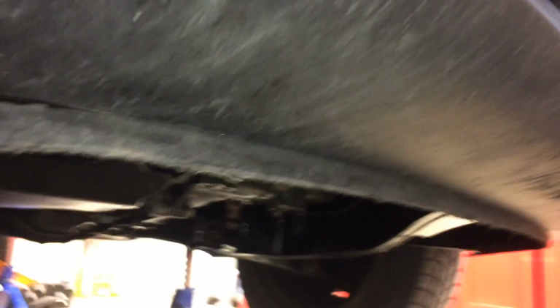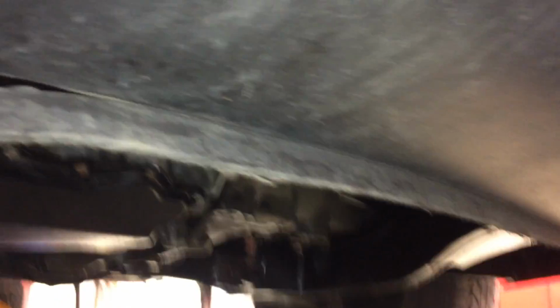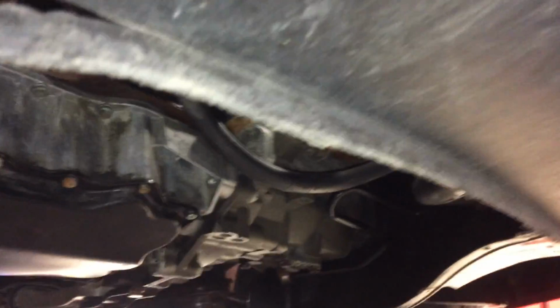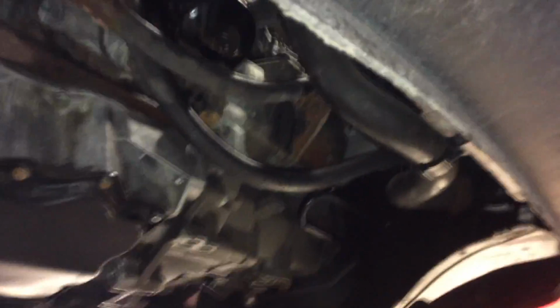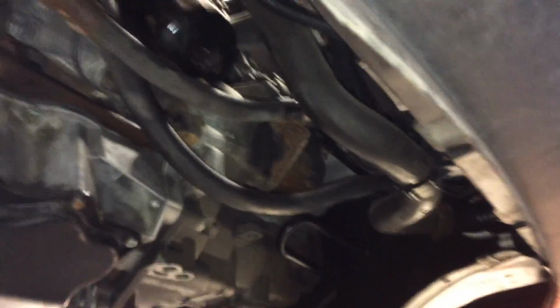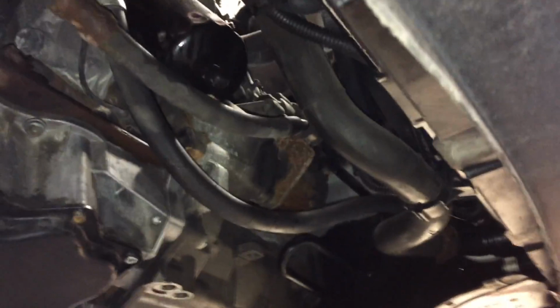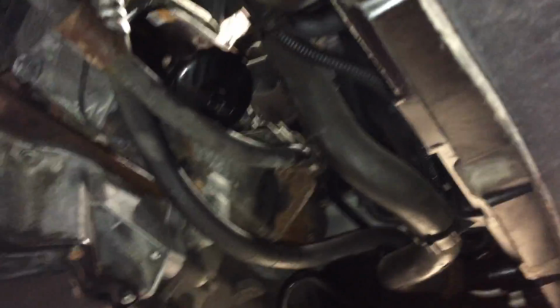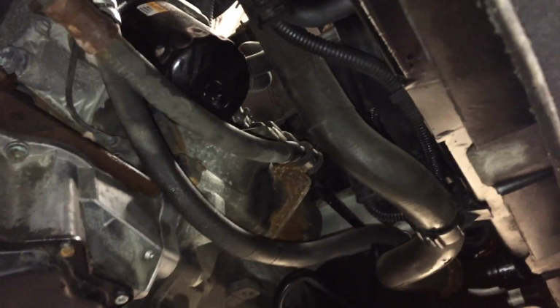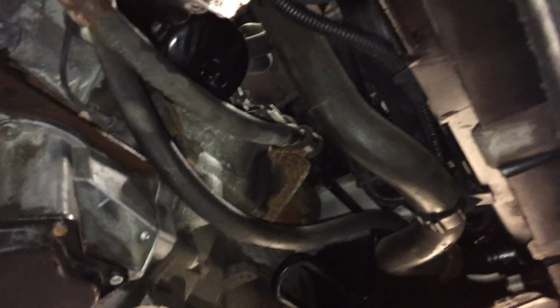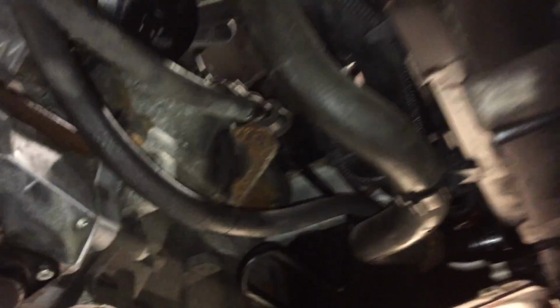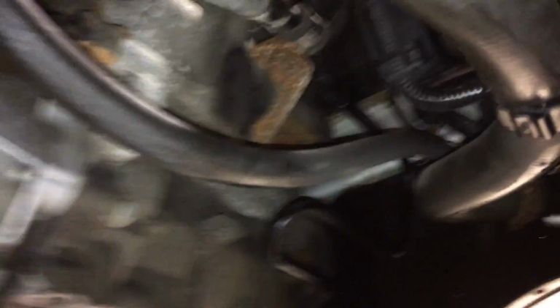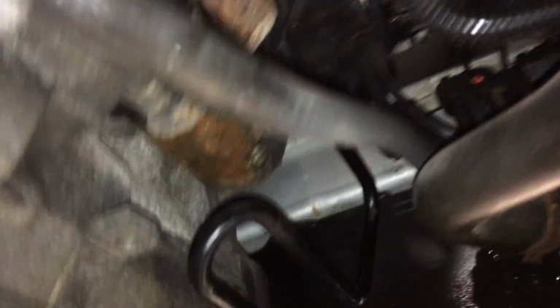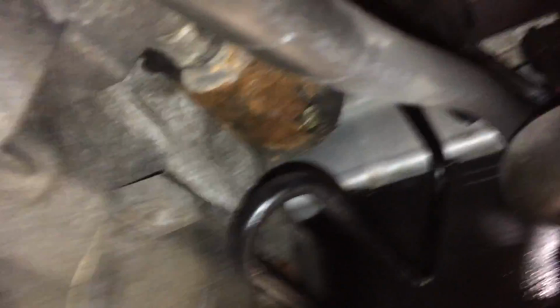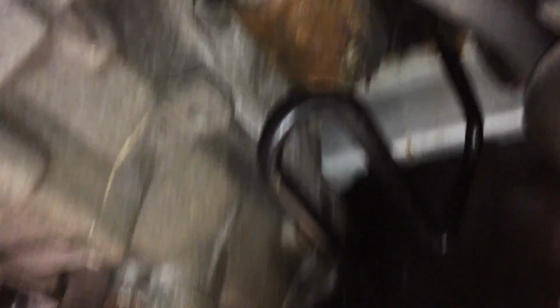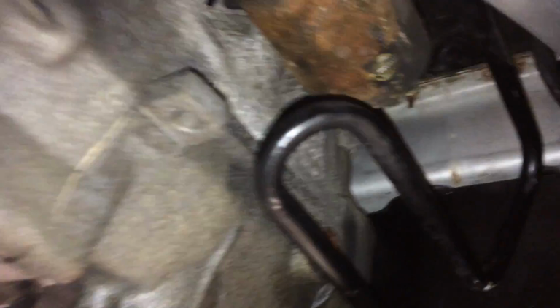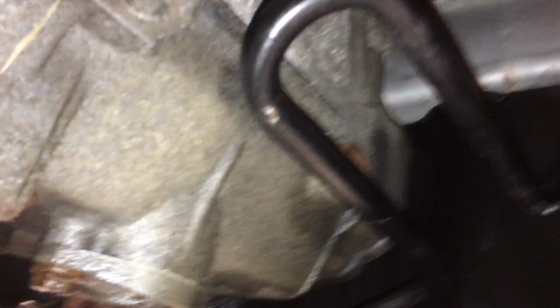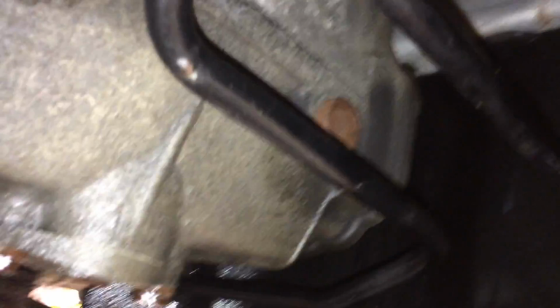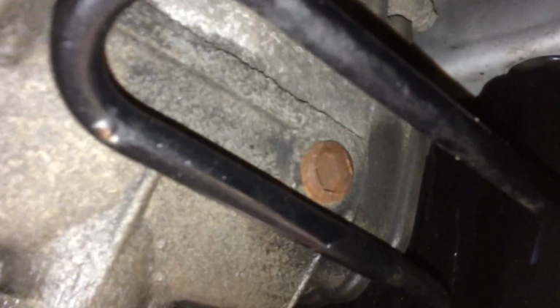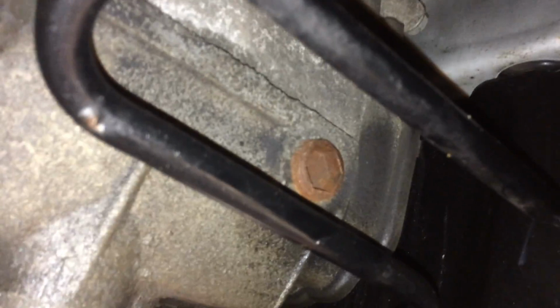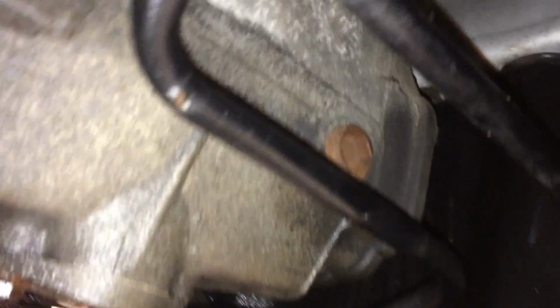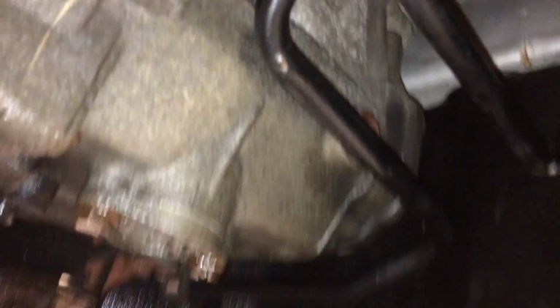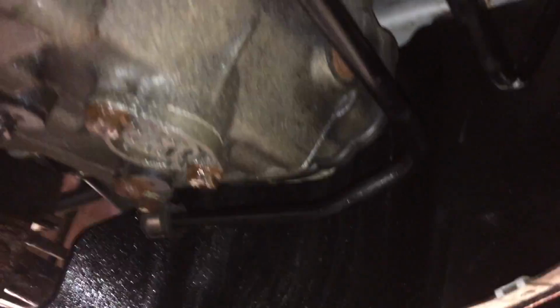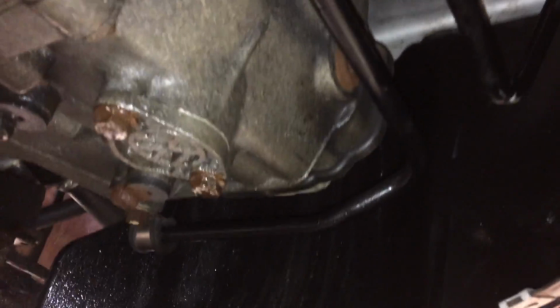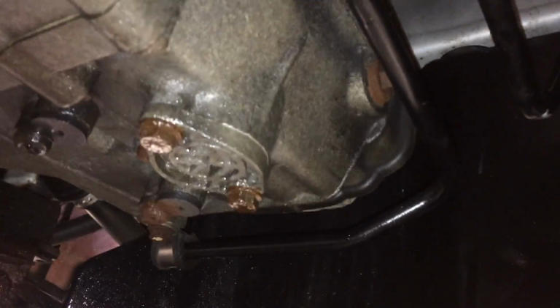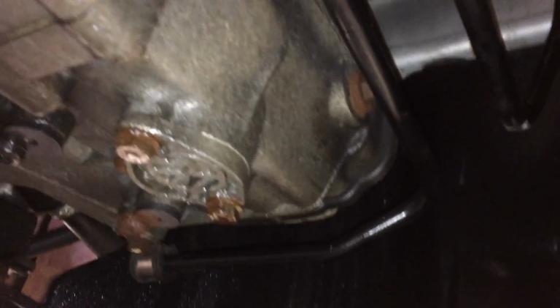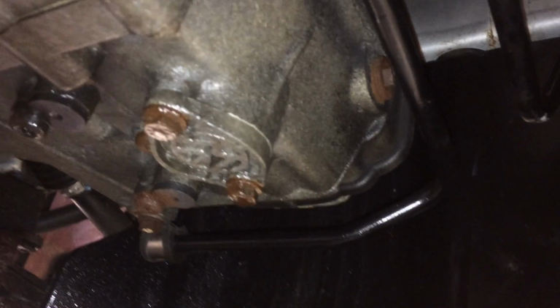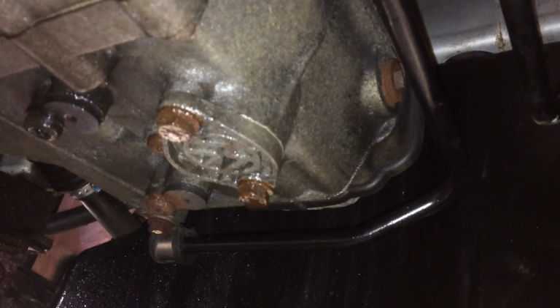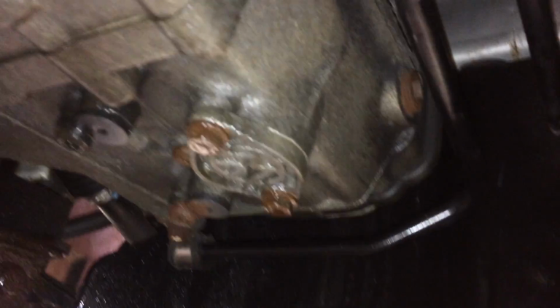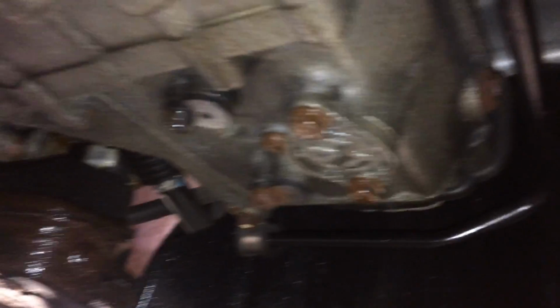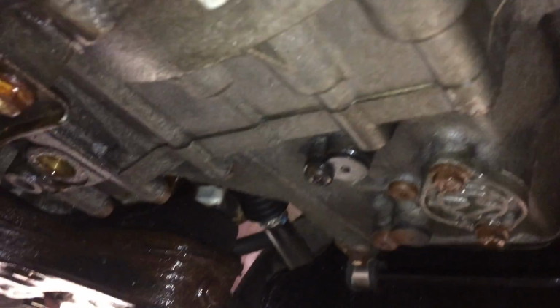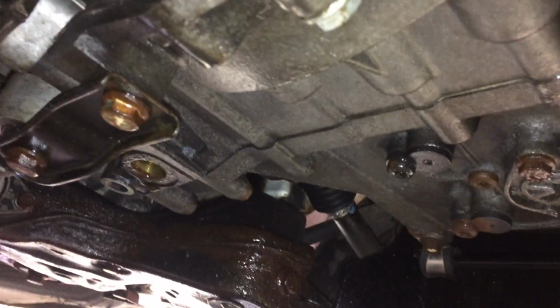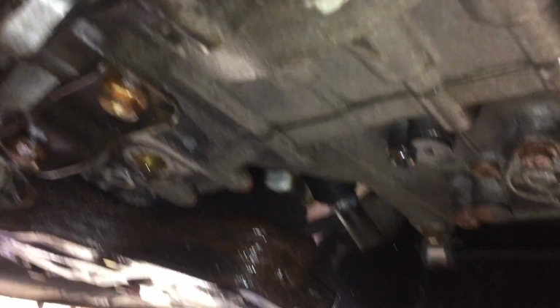Alright, pulled off the front splash shield just underneath so we have easier access to the fill plug — just right there. We can go ahead and pull that plug out and then we can fill it up once we put the drain plug back in.